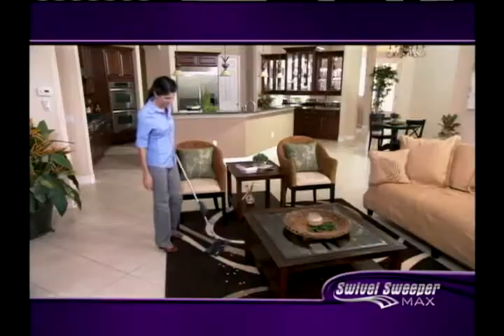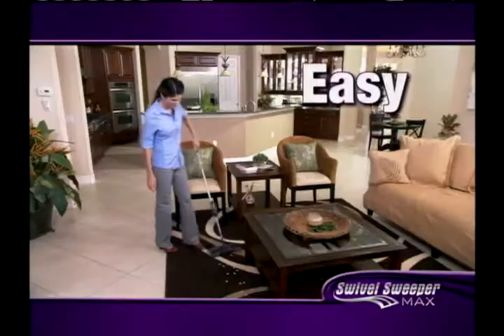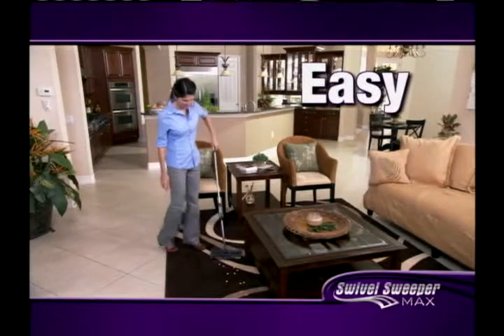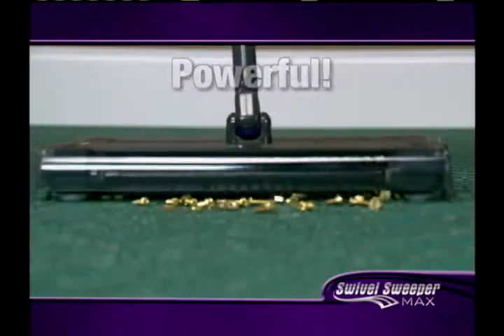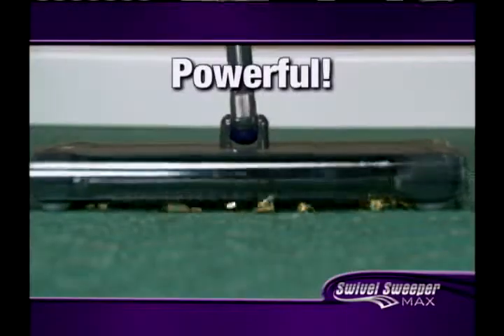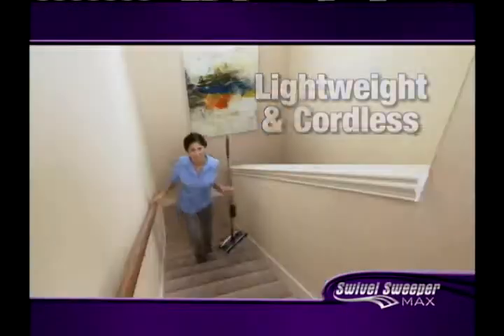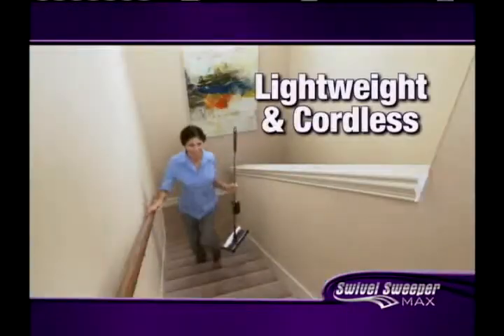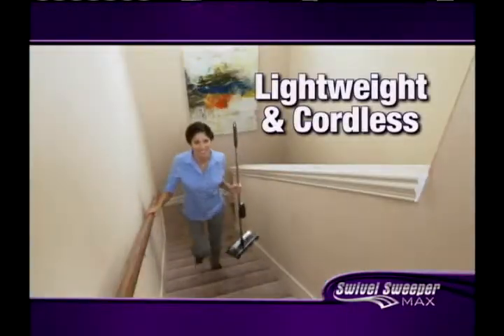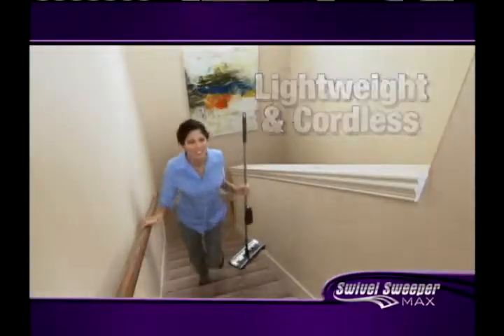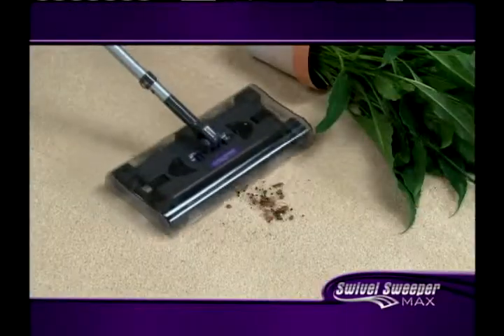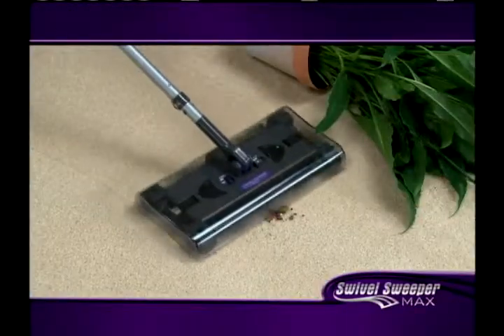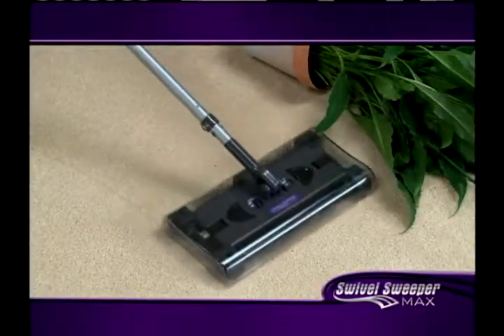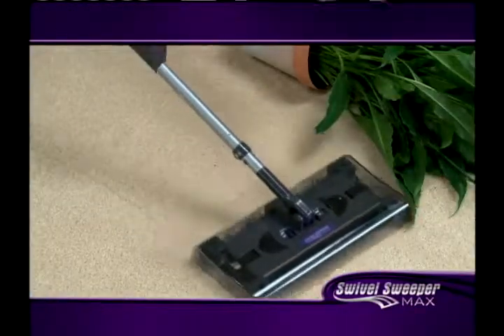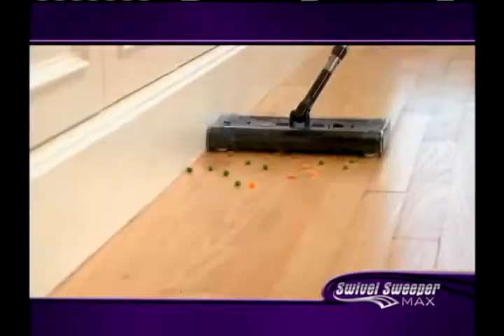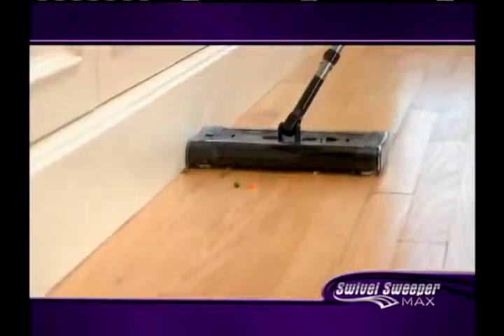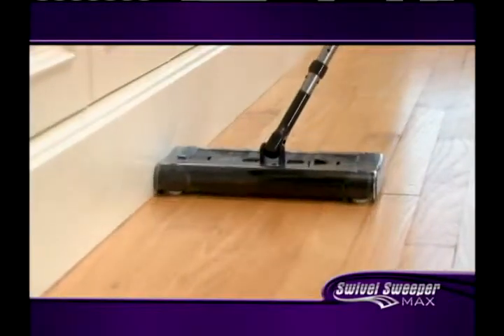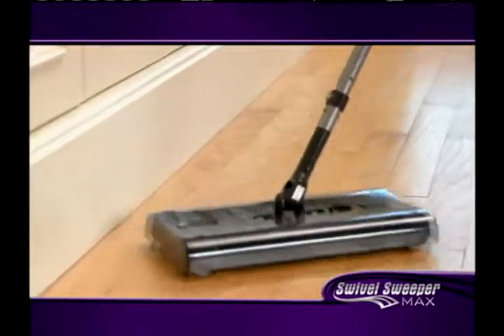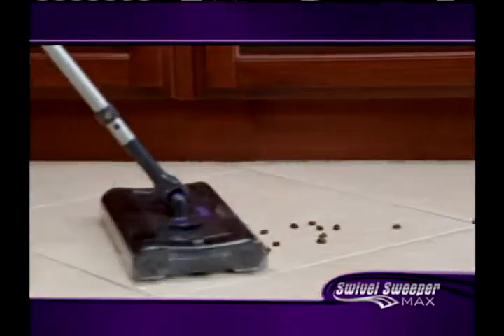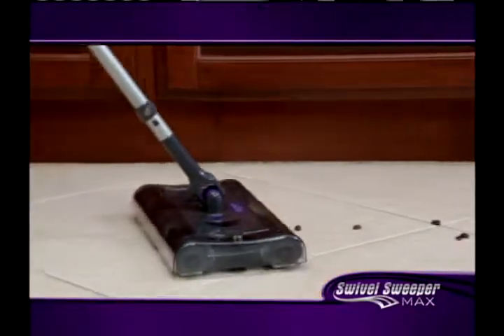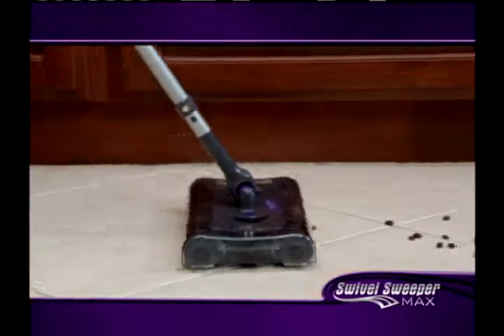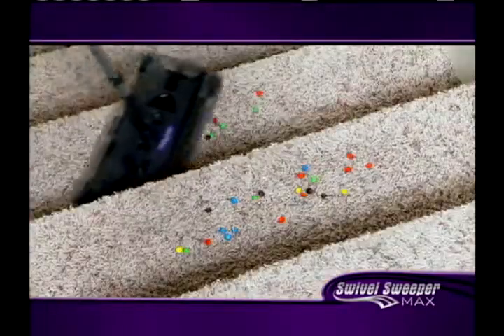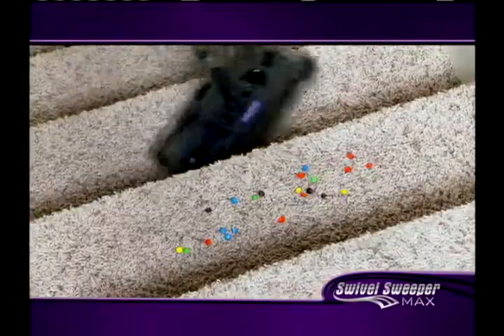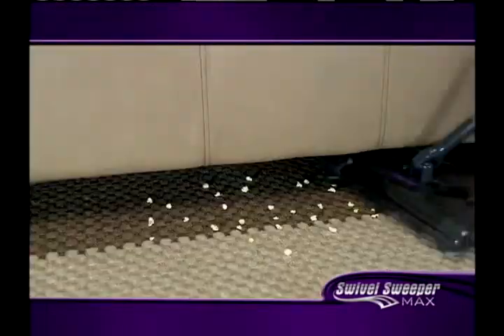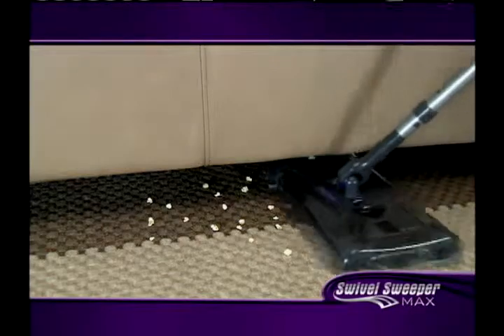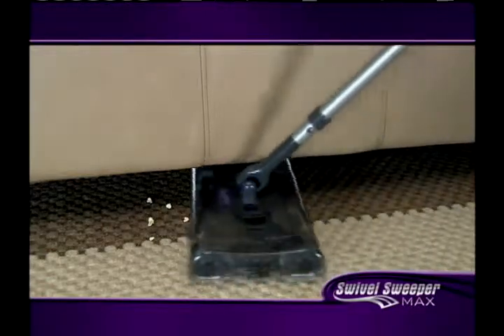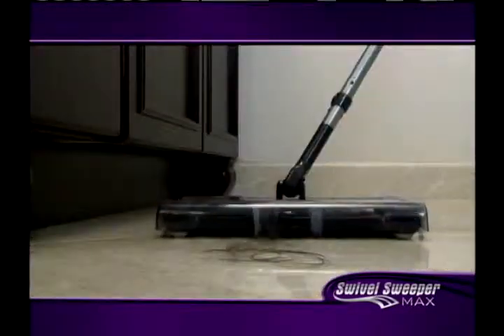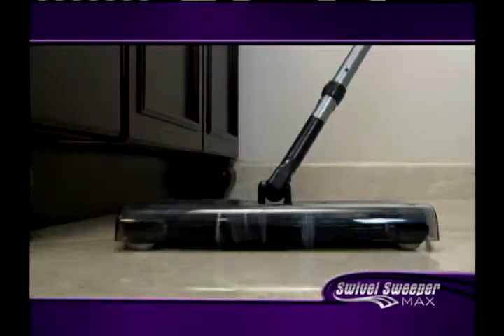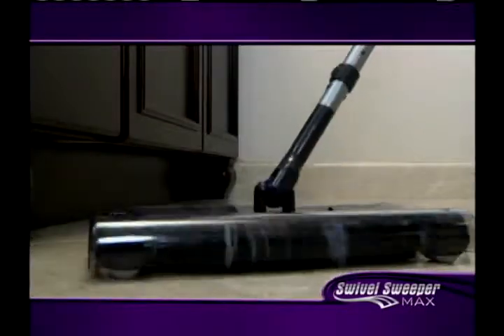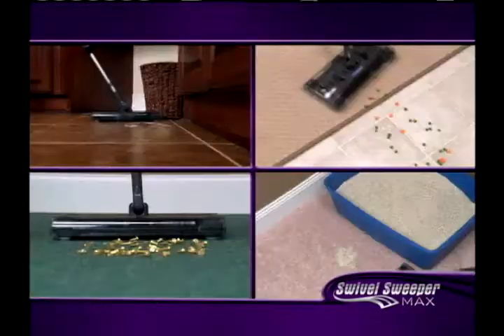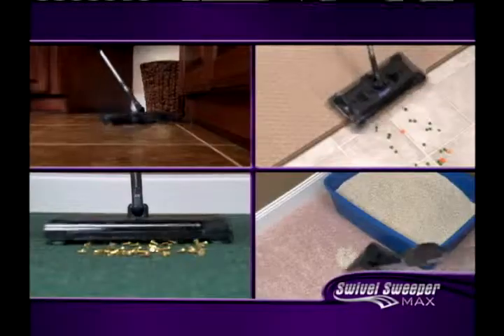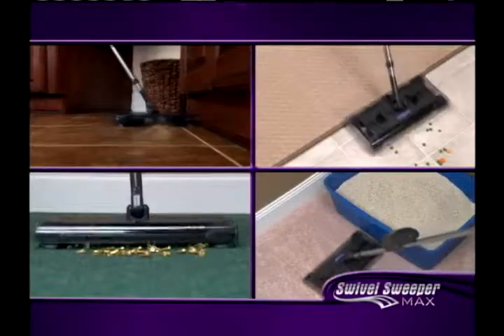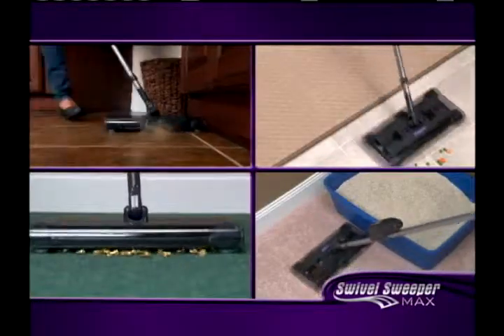It's the easiest to use, more powerful, most lightweight cordless sweeper. The Swivel Sweeper Max picks up practically anything and everything — from spills in the kitchen to messes on the stairs, from crumbs on the carpet to hair in the bathroom. It's the one cordless sweeper that does it all.